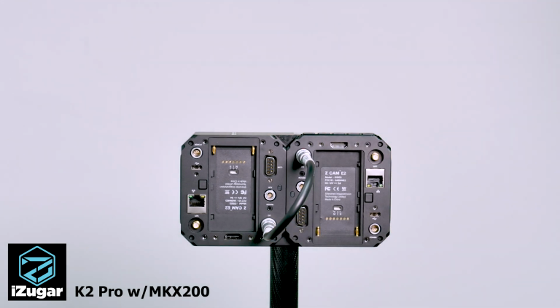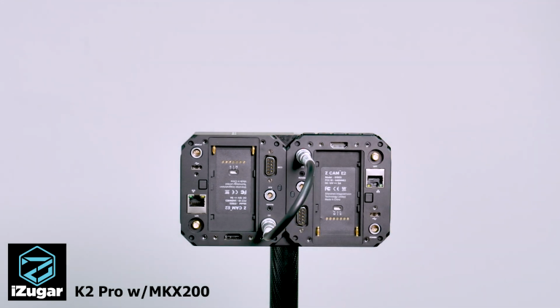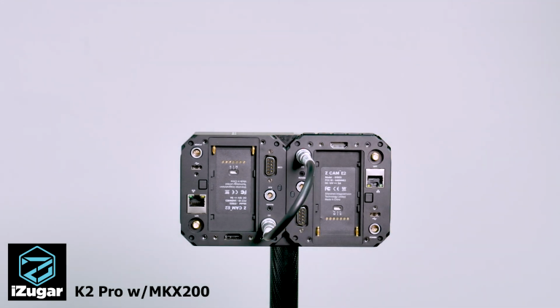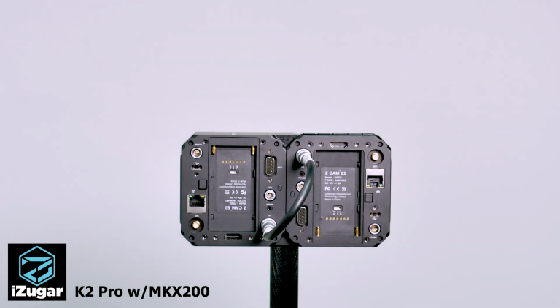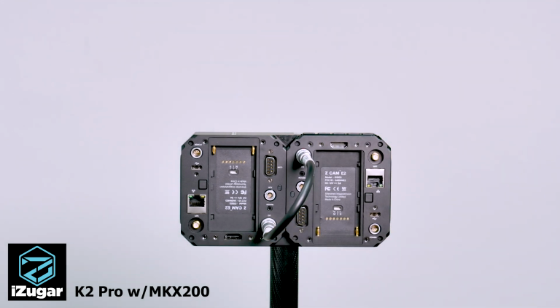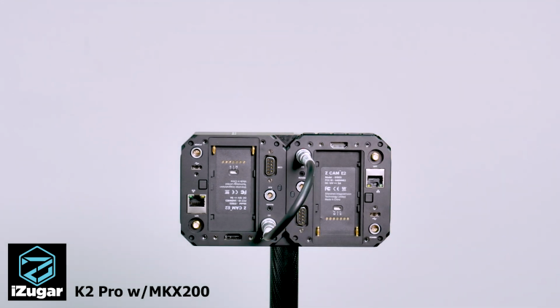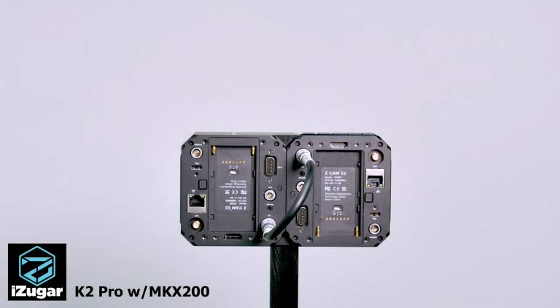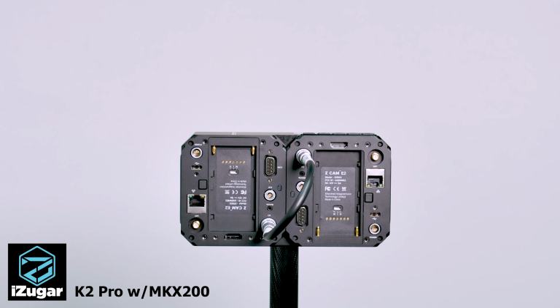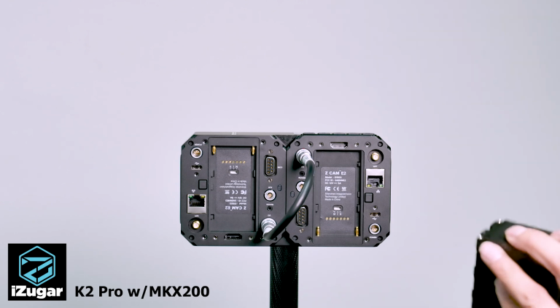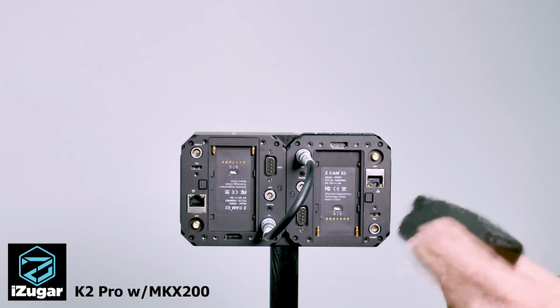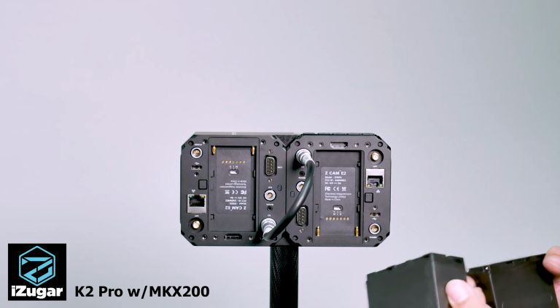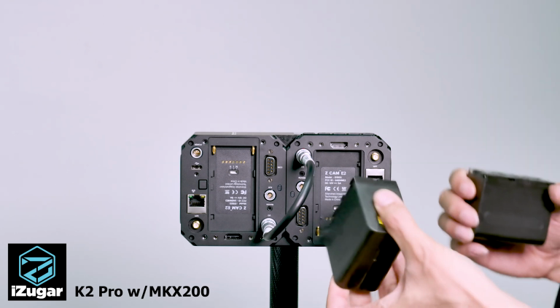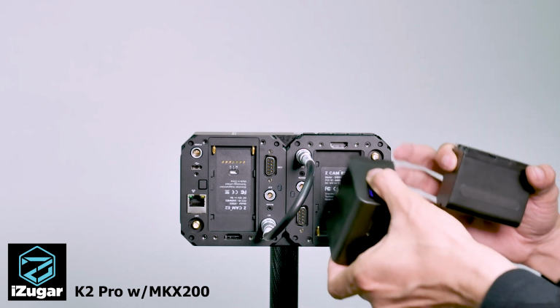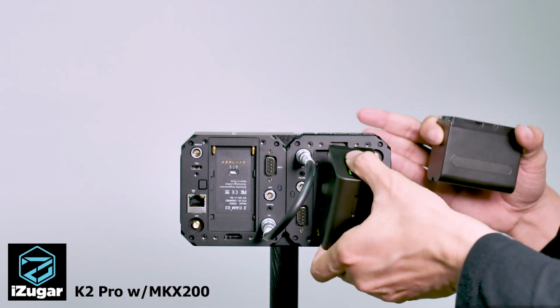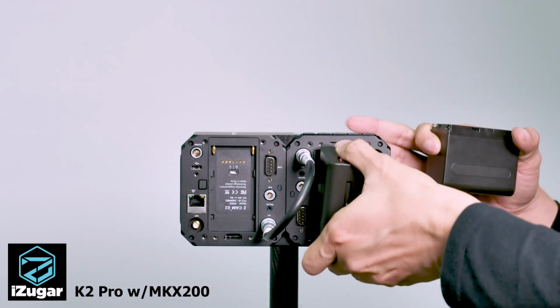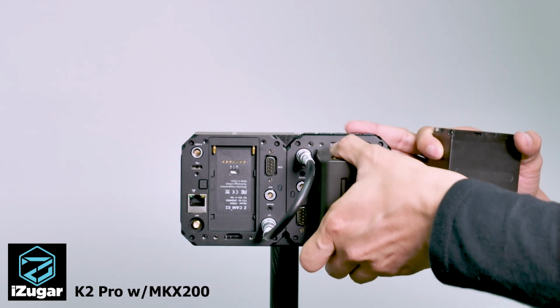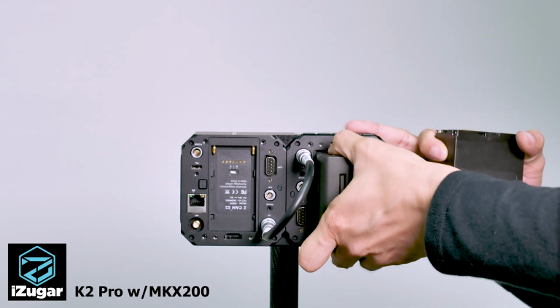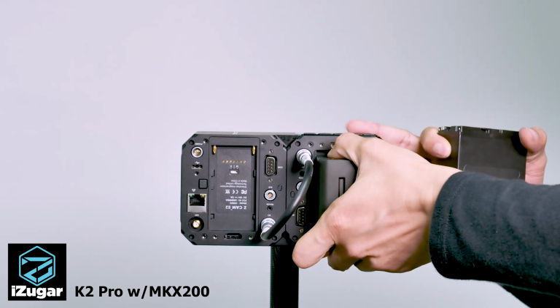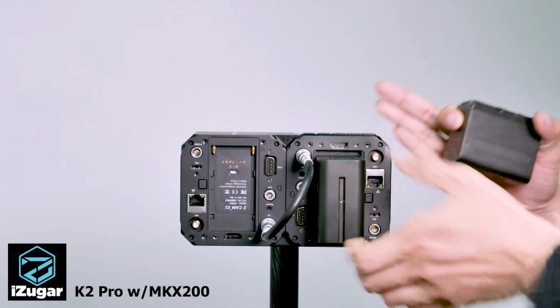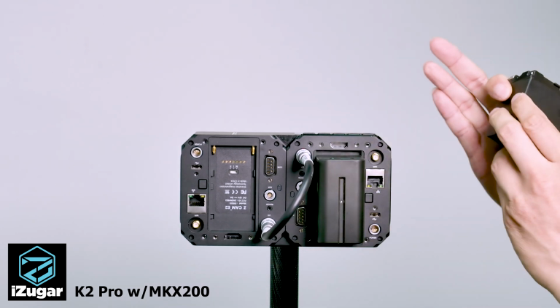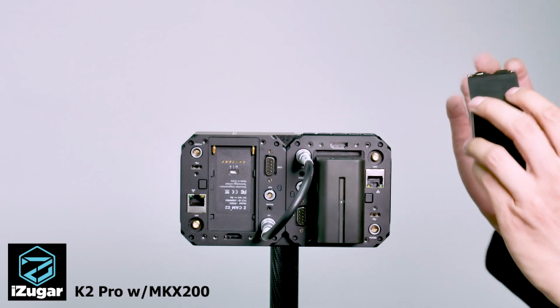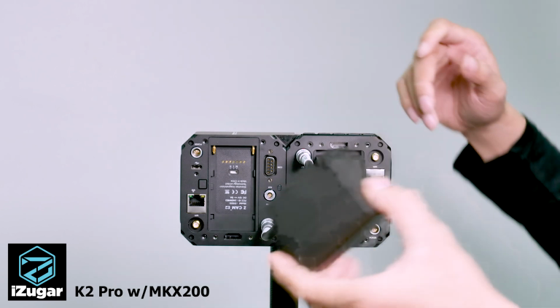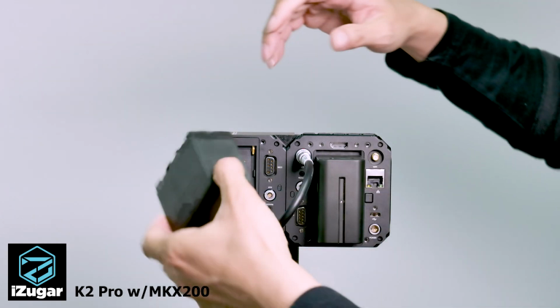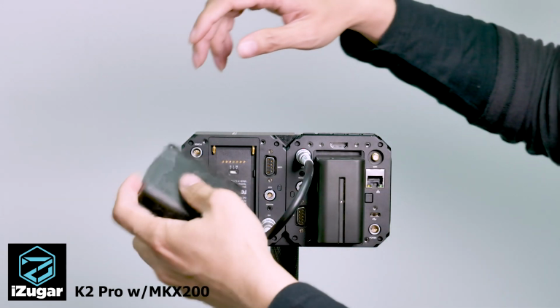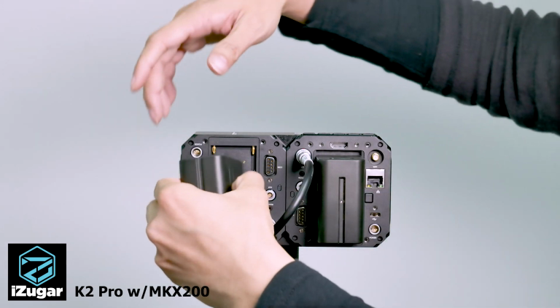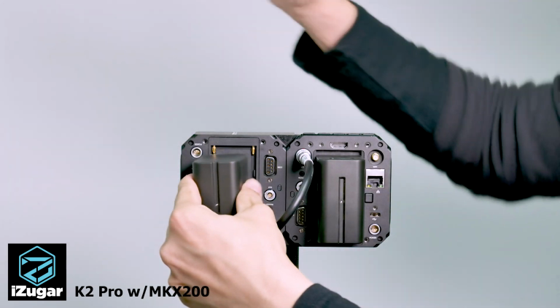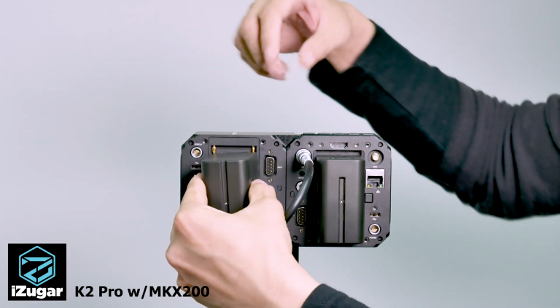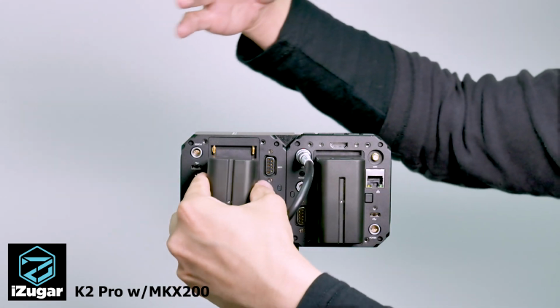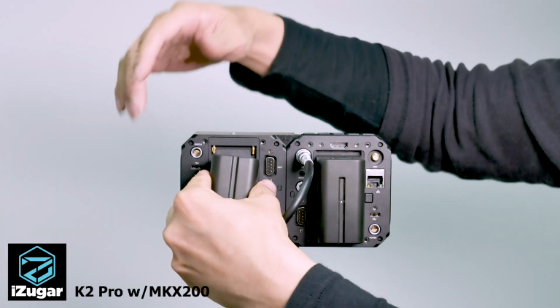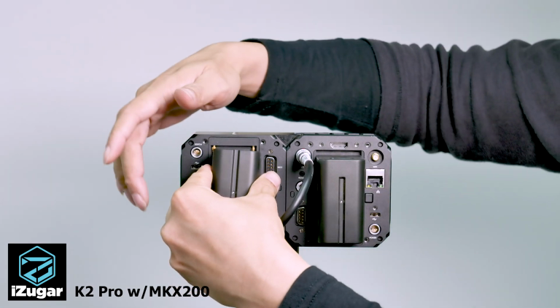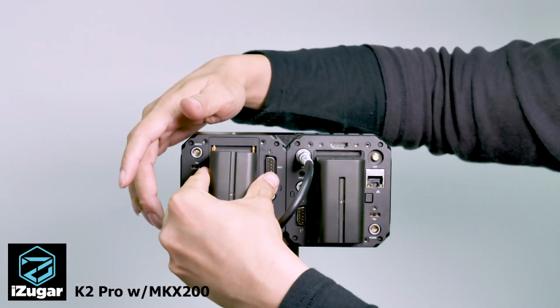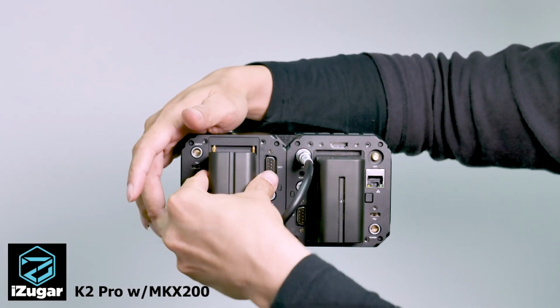Time for power. This camera uses a Sony type battery. If you're mounting it on a gimbal, make sure you are using a slim one.